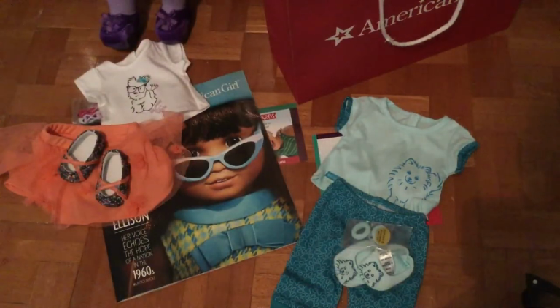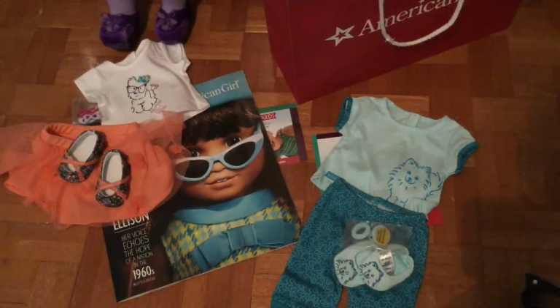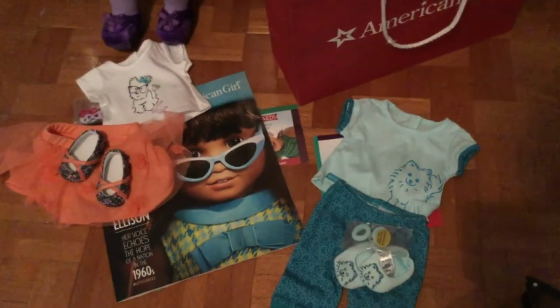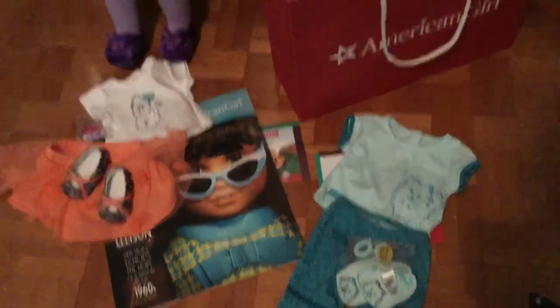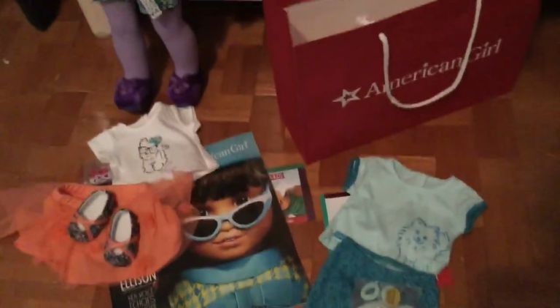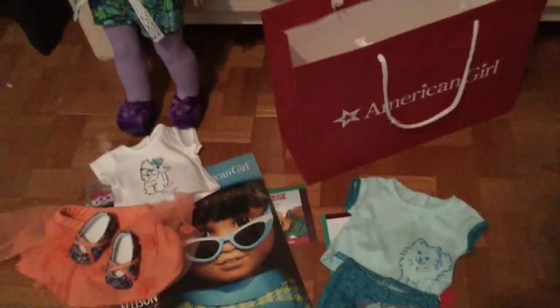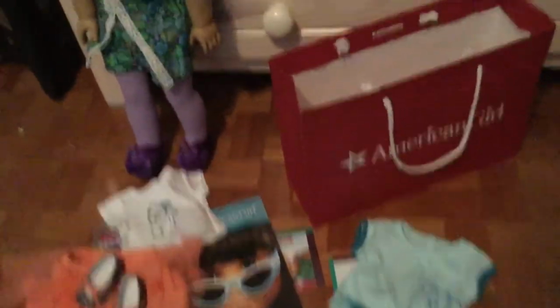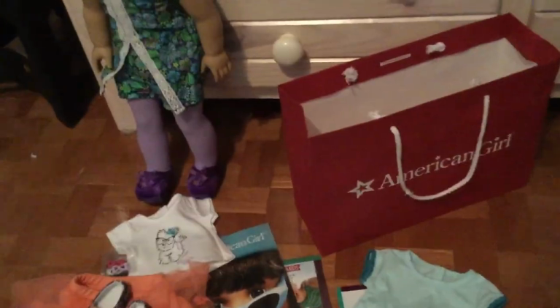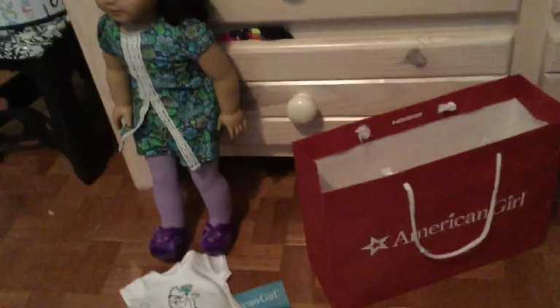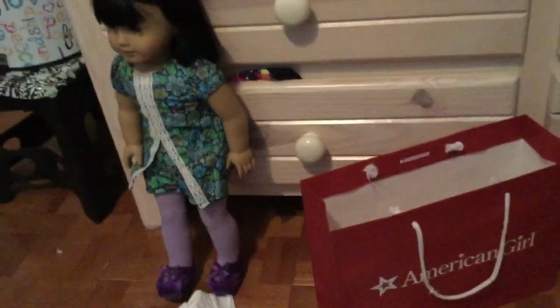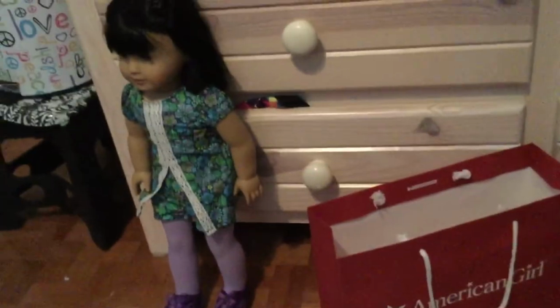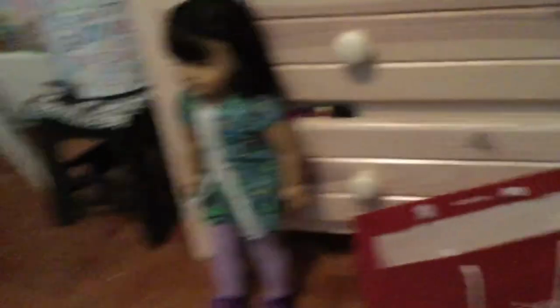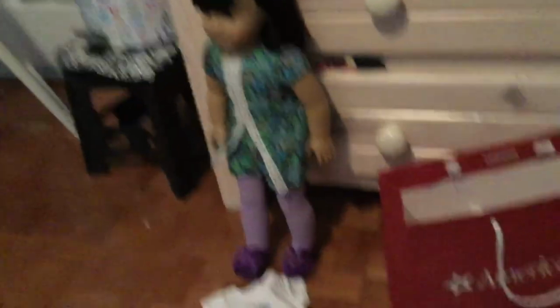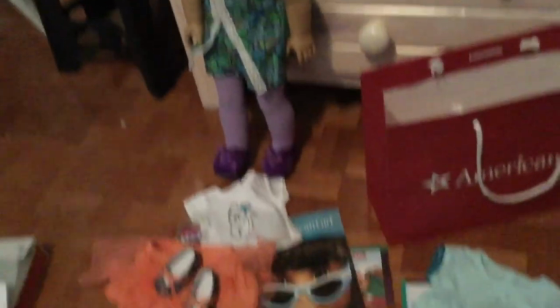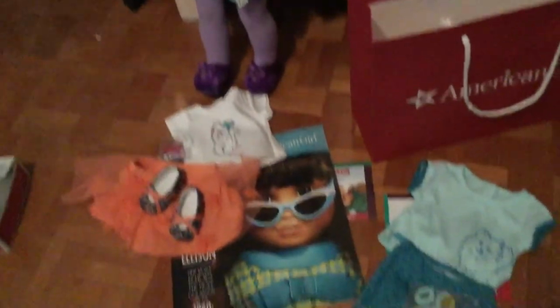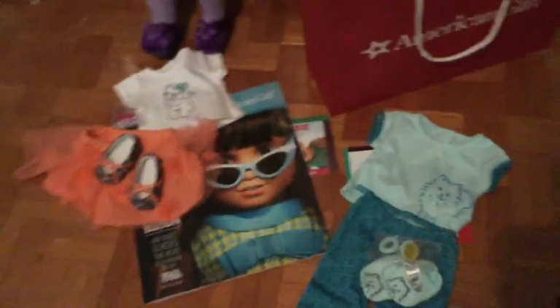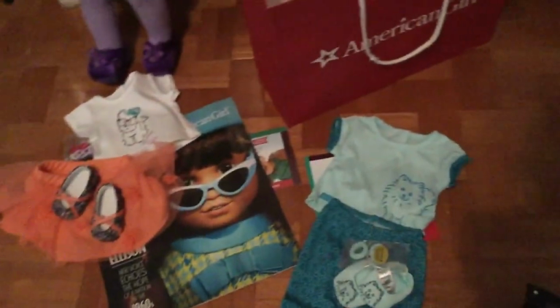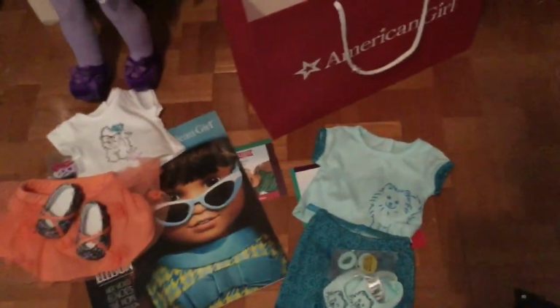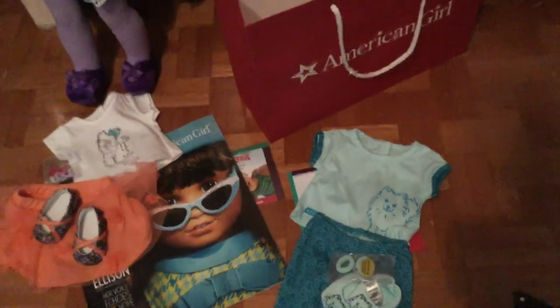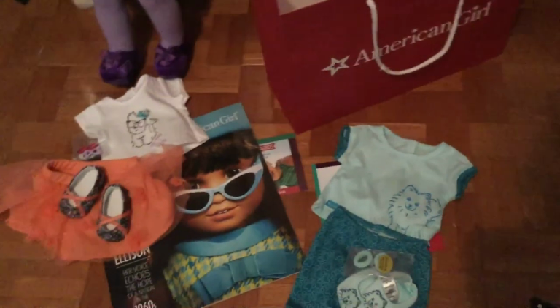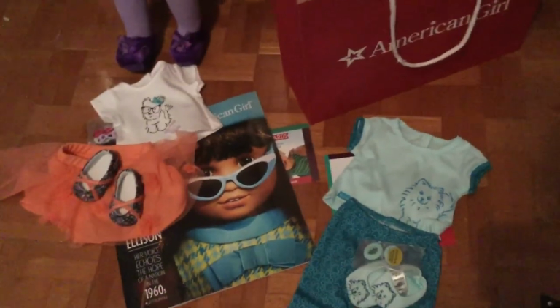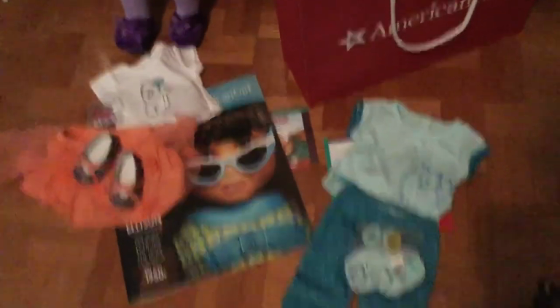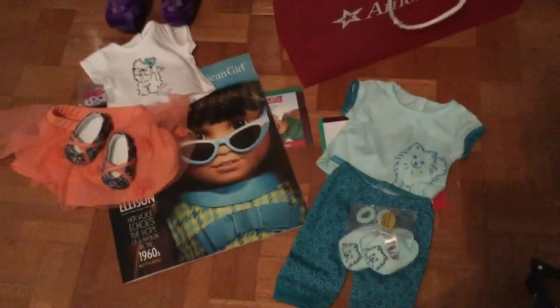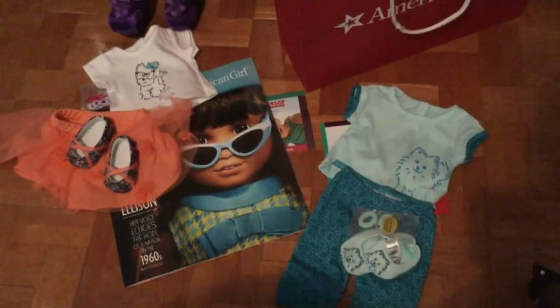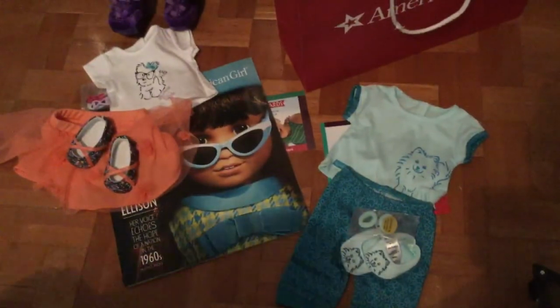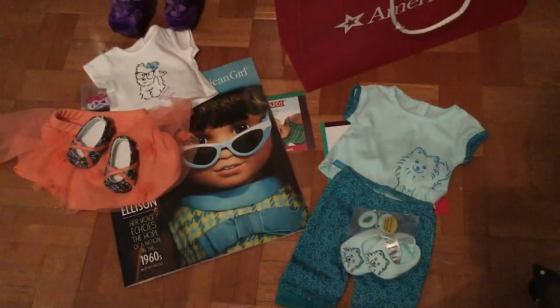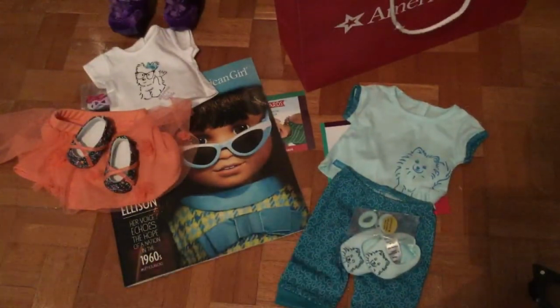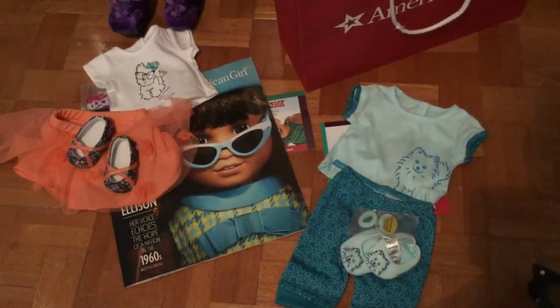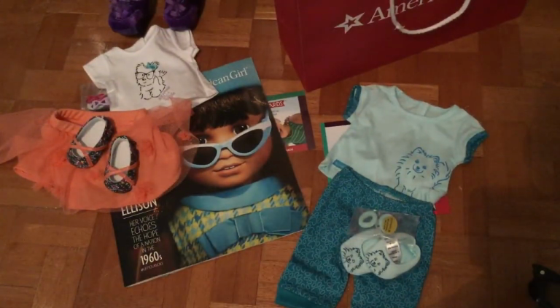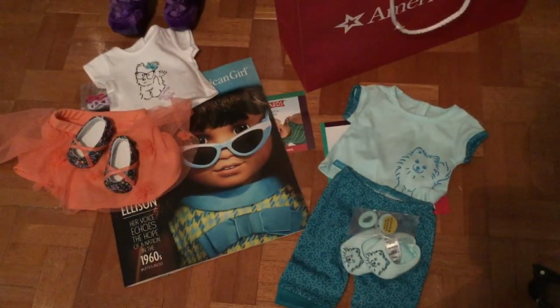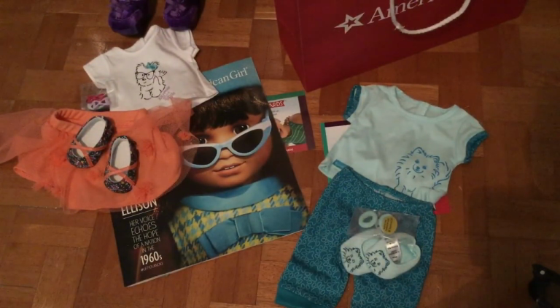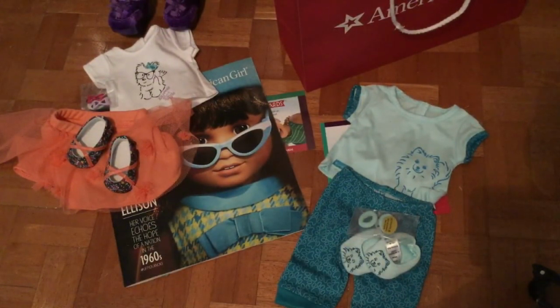So that's it for my first haul! I hope you enjoyed. Please like and subscribe, and comment down below what your favorite item was. Bye!